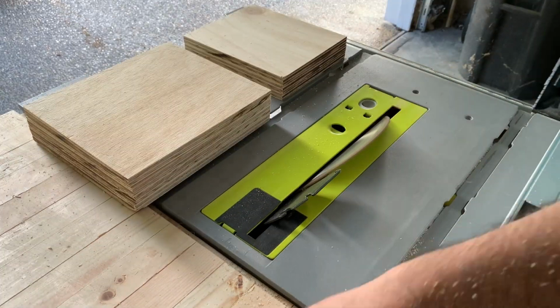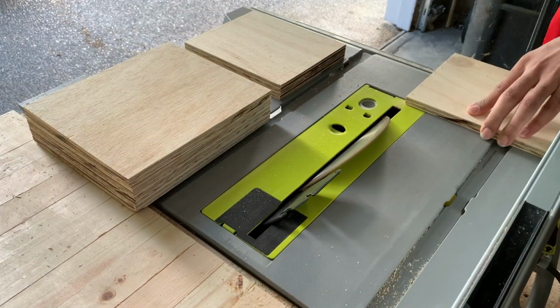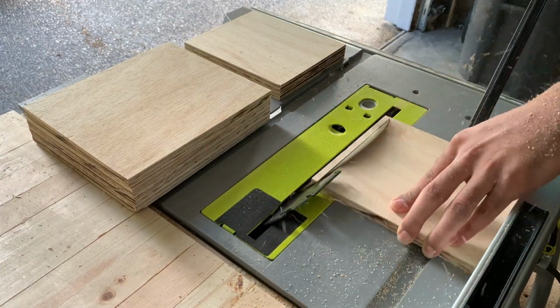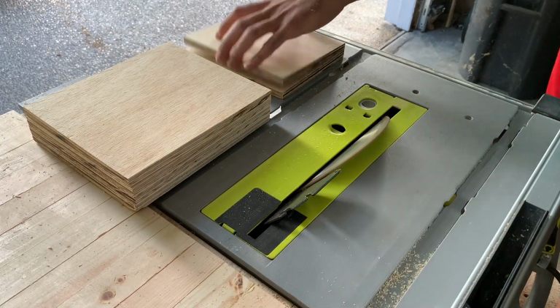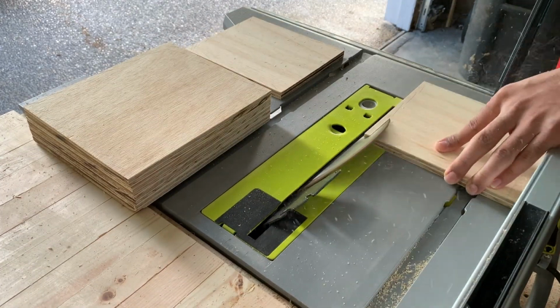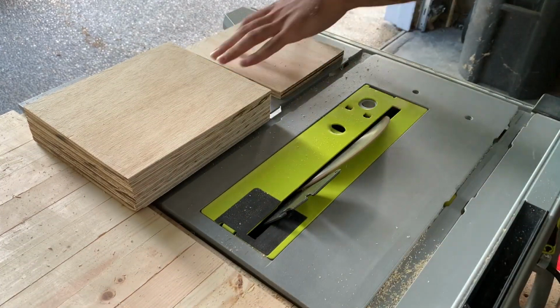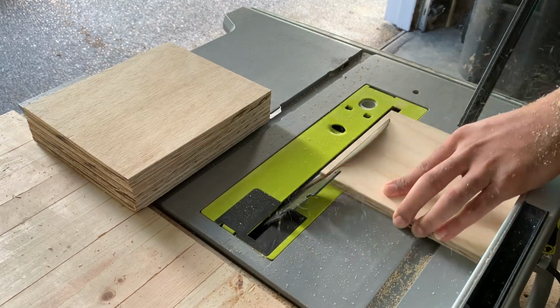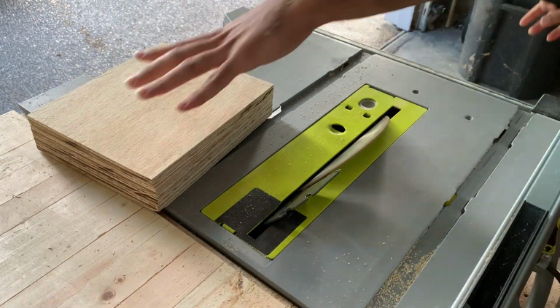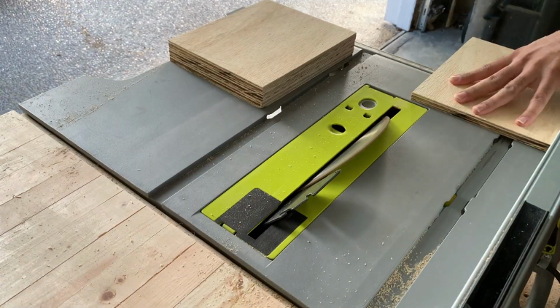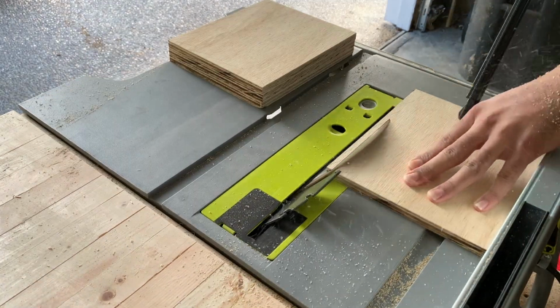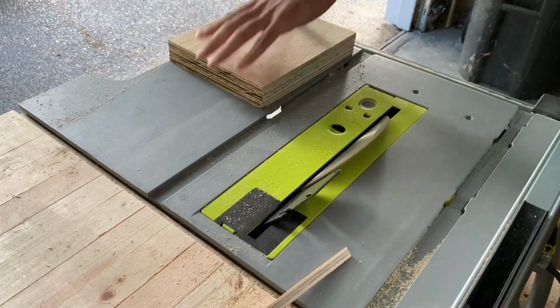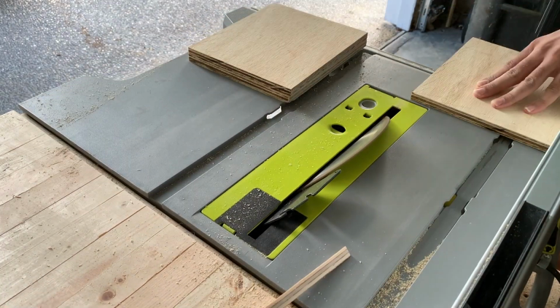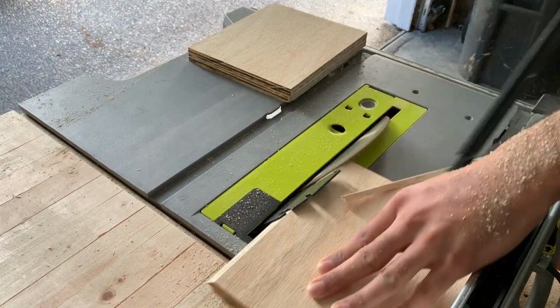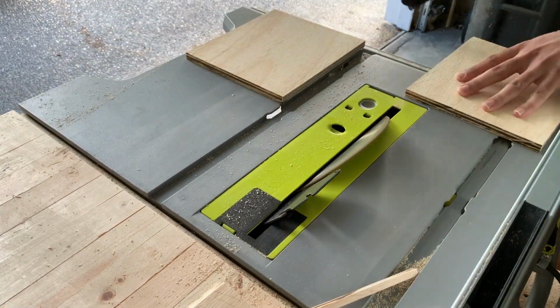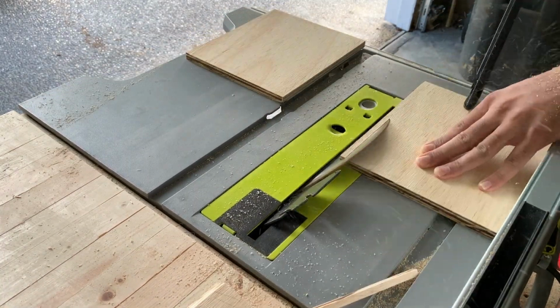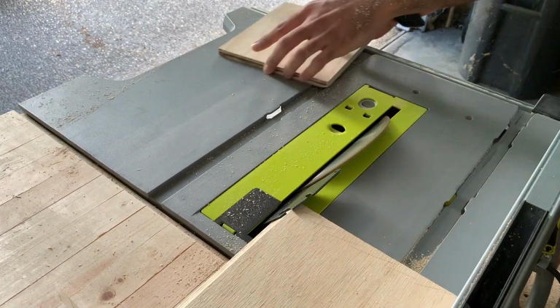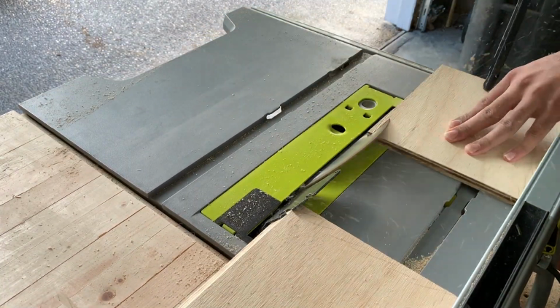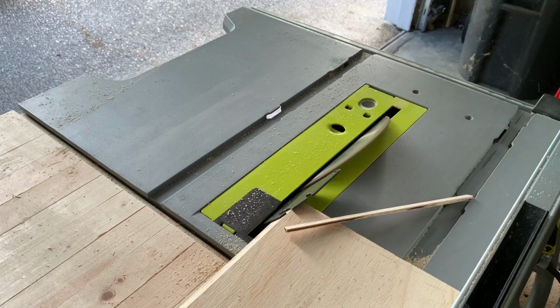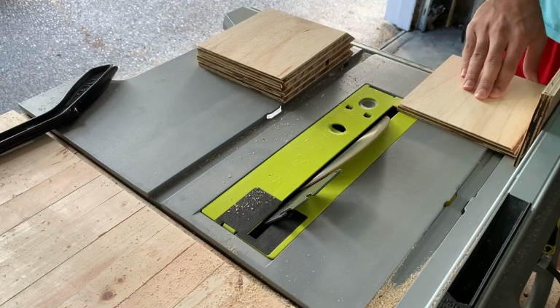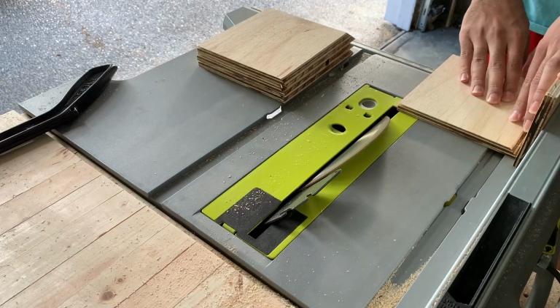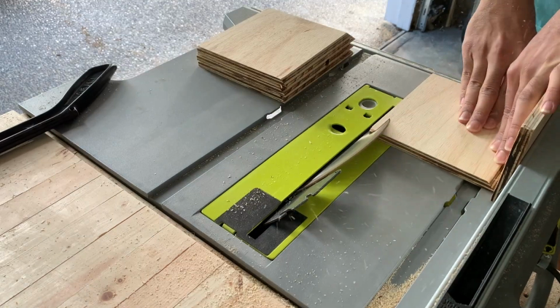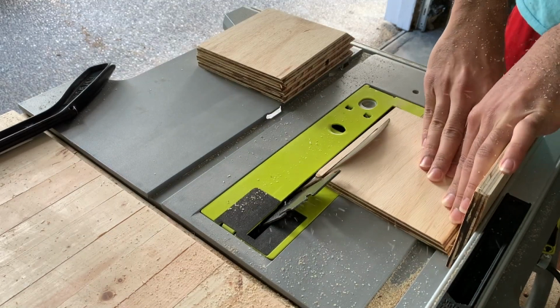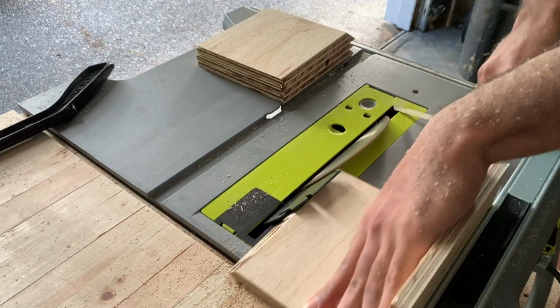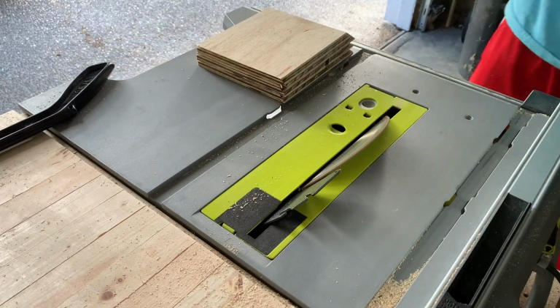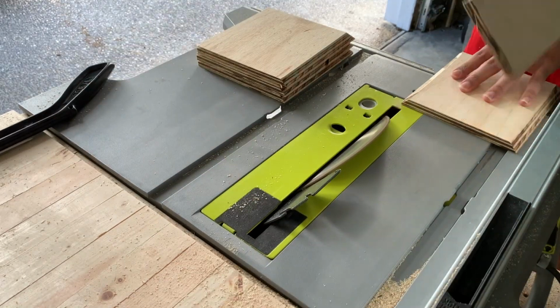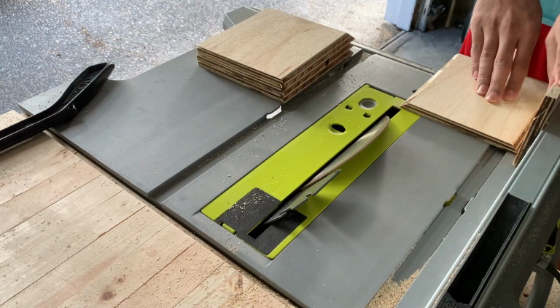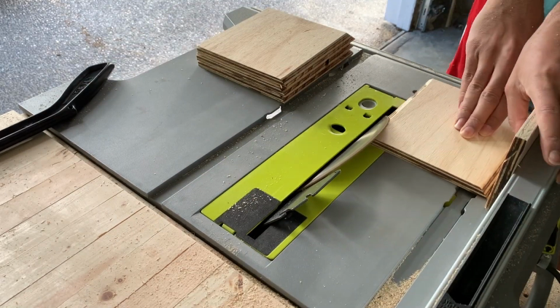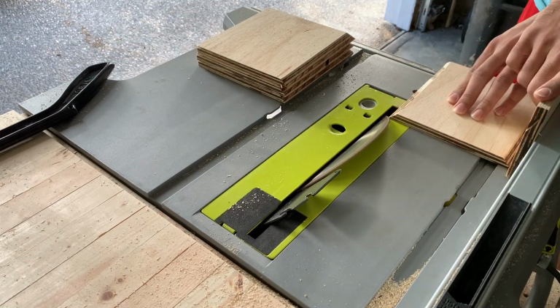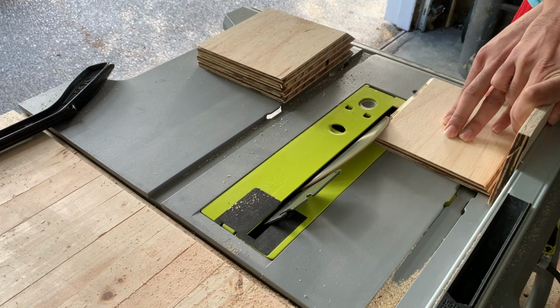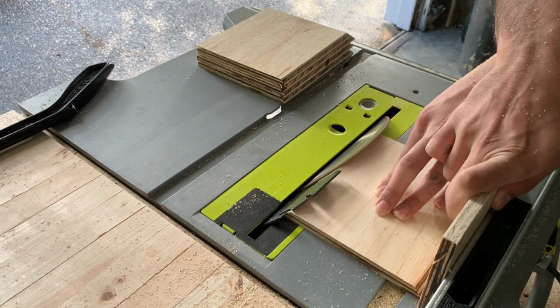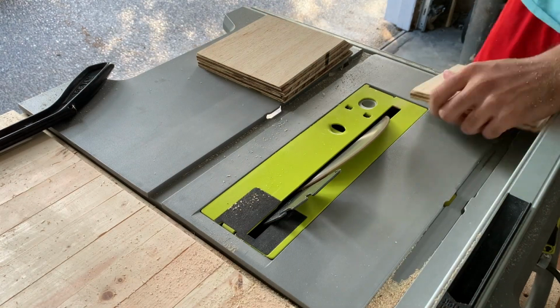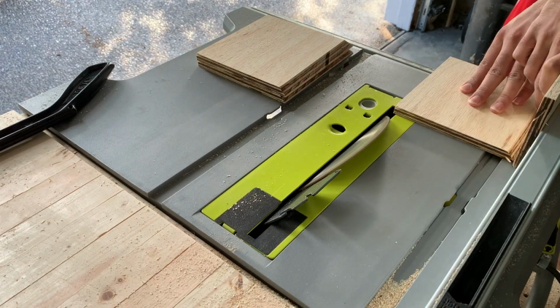I wanted to do something a little different instead of just regular butt joints, so I beveled all the edges at 45 degrees. This had the added benefit of maximizing the contact area between the panels, which increased the strength after I glued everything together.